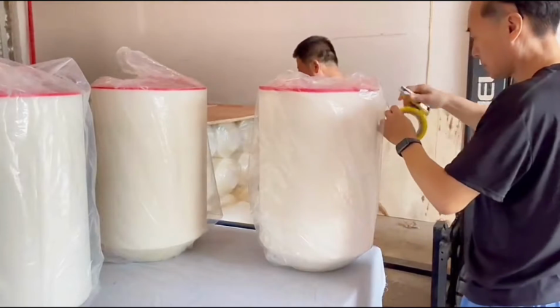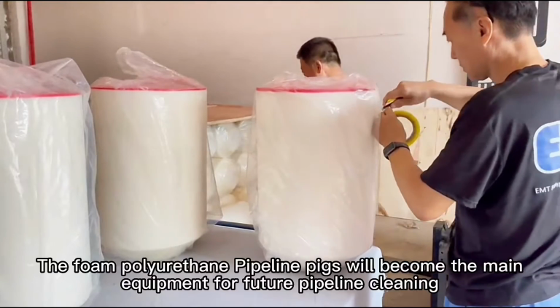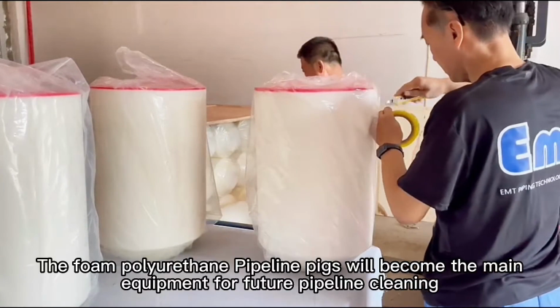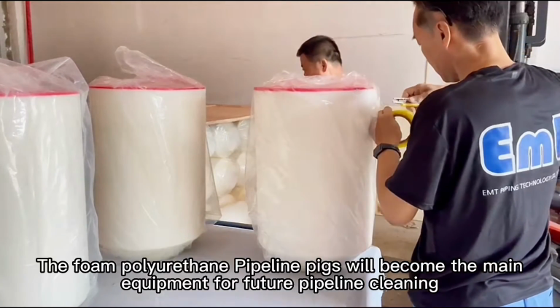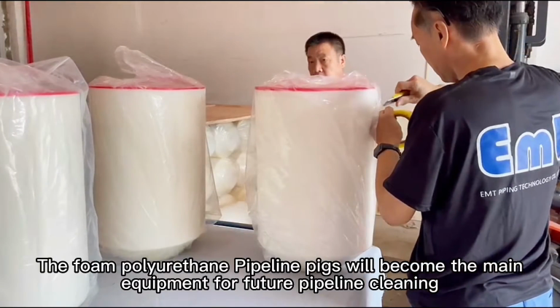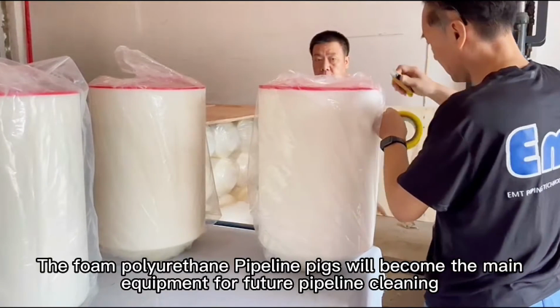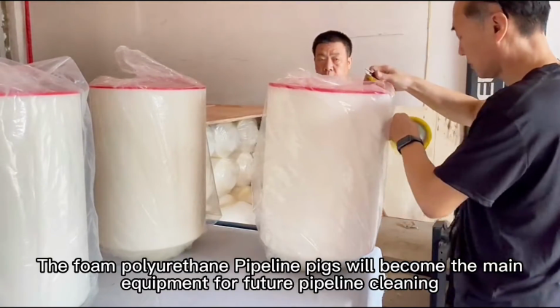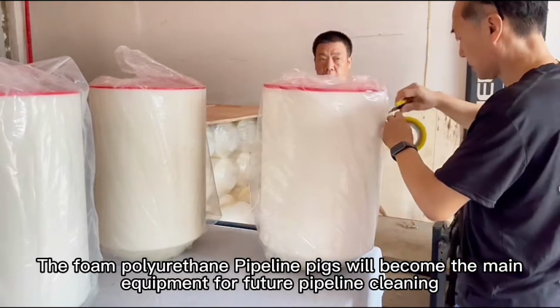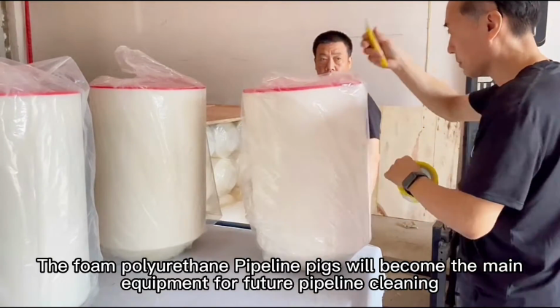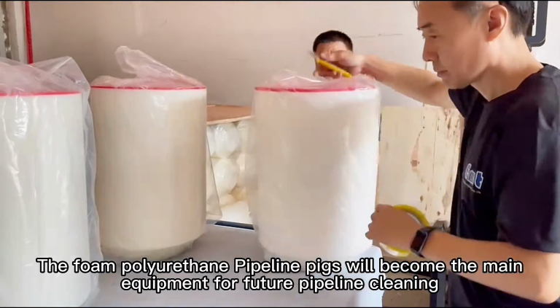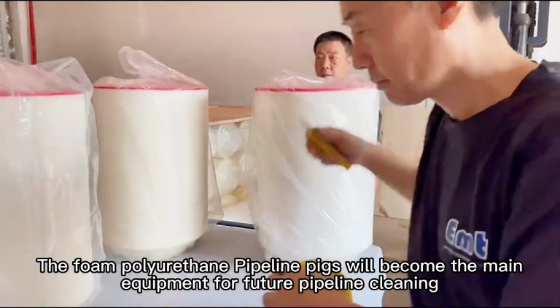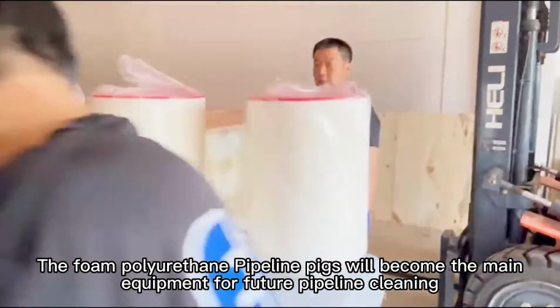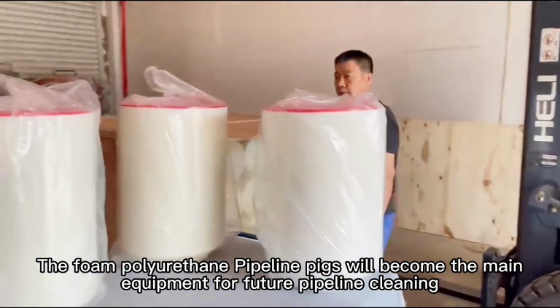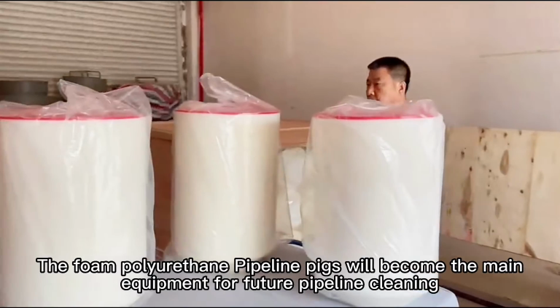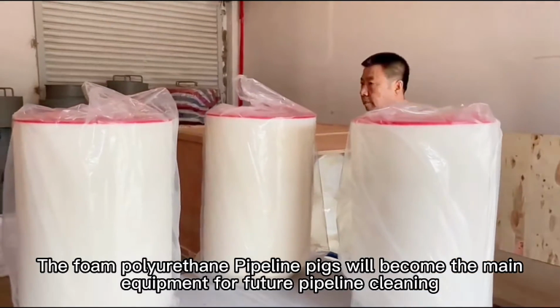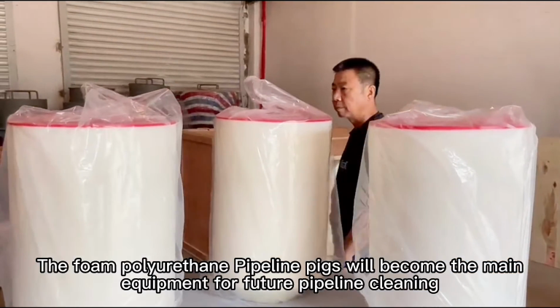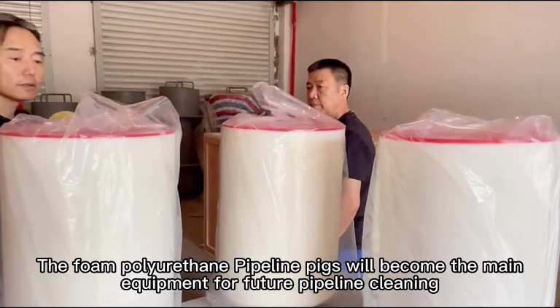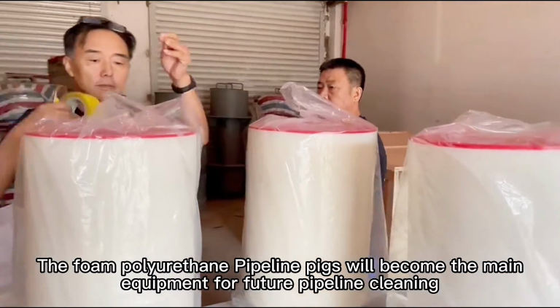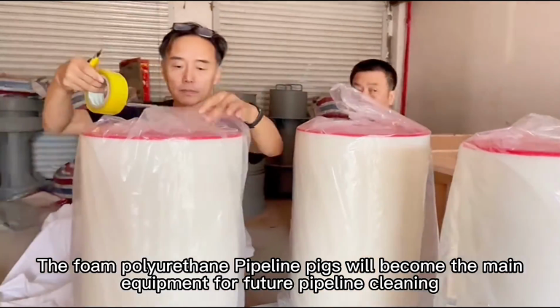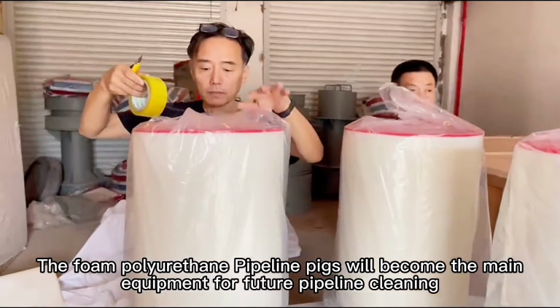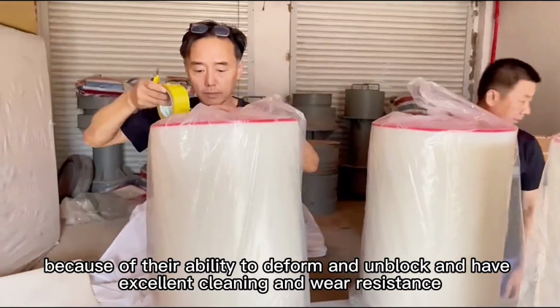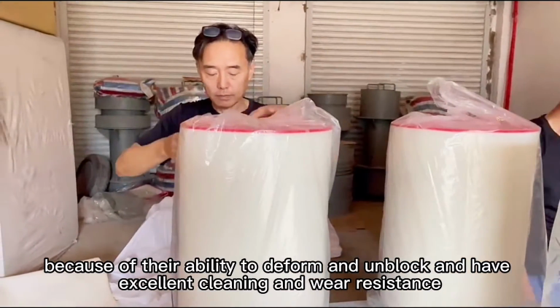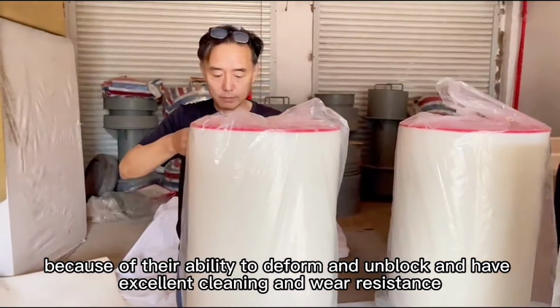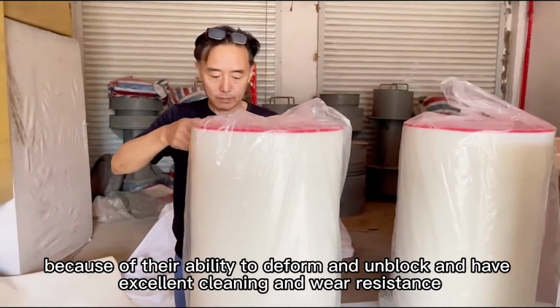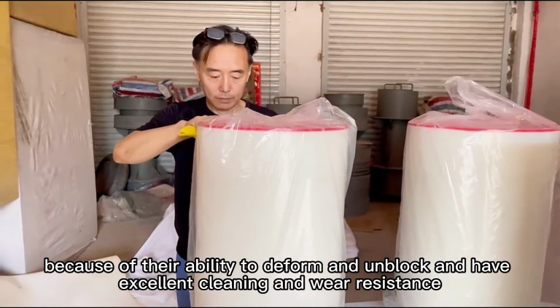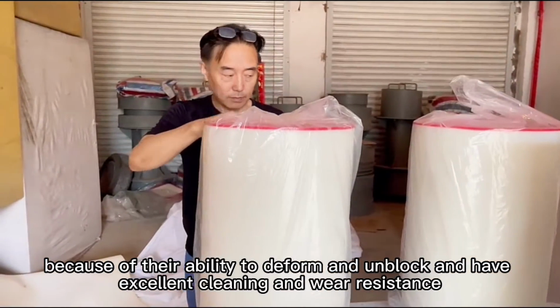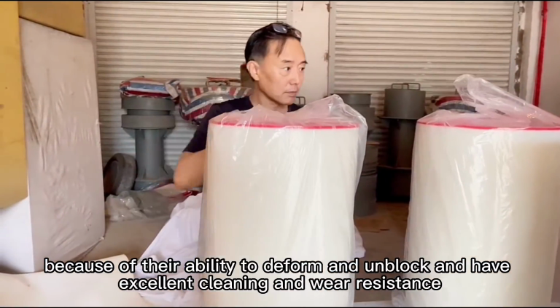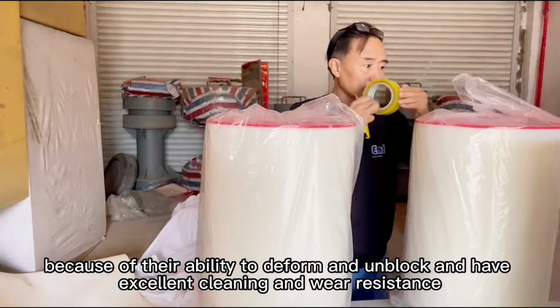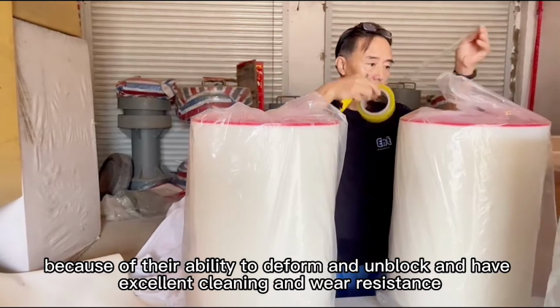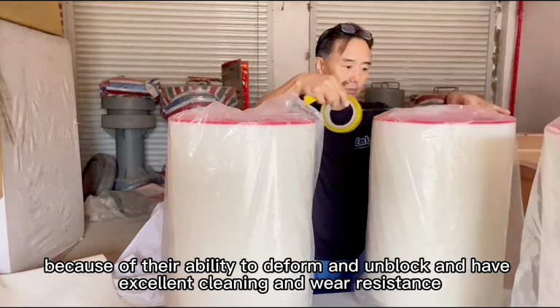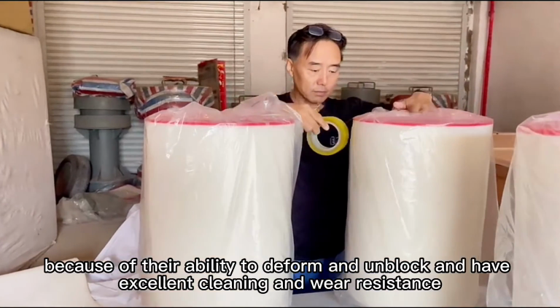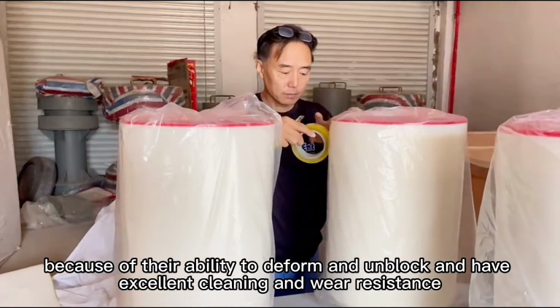Foam polyurethane pipeline pigs will become the main equipment for future pipeline cleaning, because of their ability to deform and unblock, and their excellent cleaning and wear resistance.